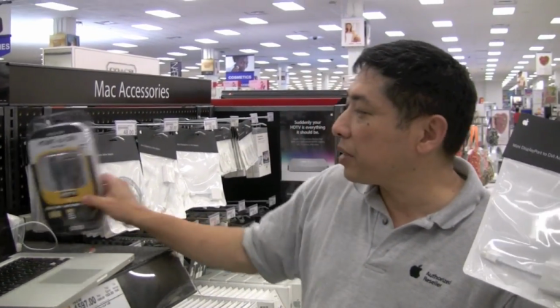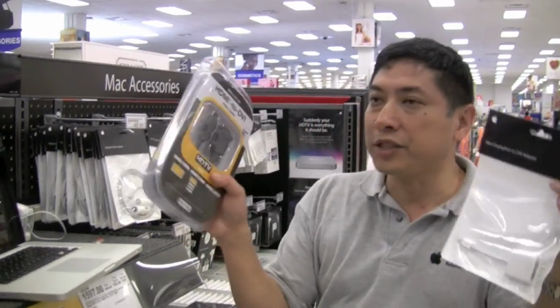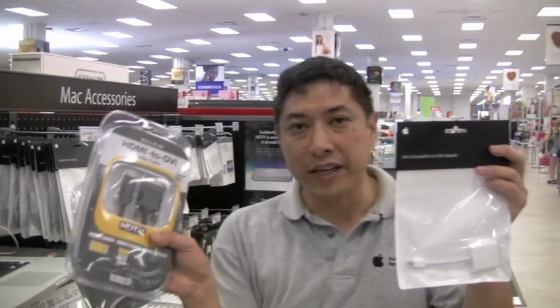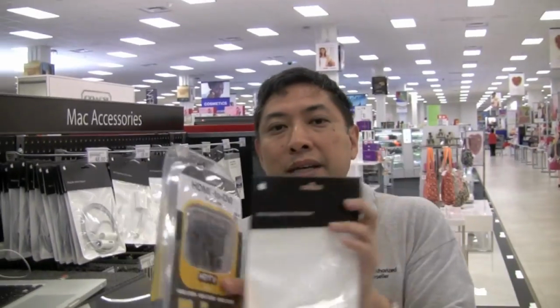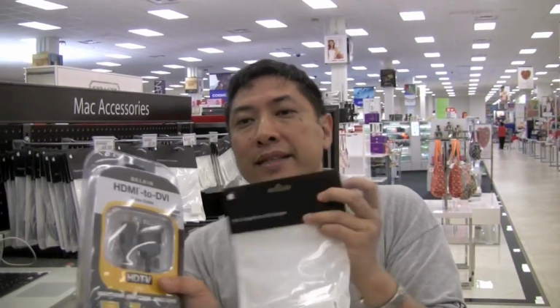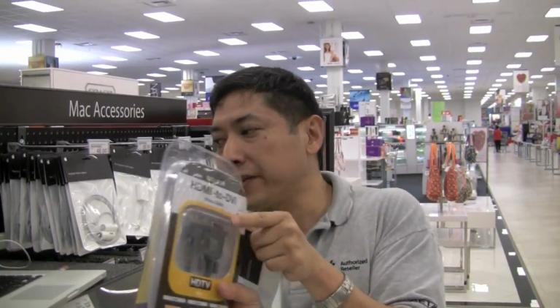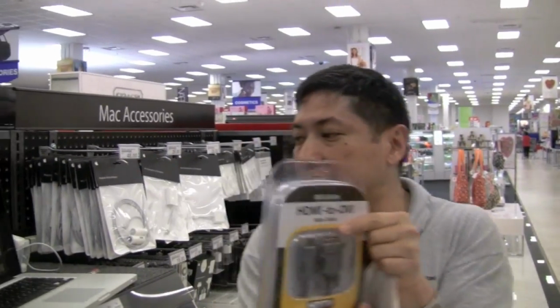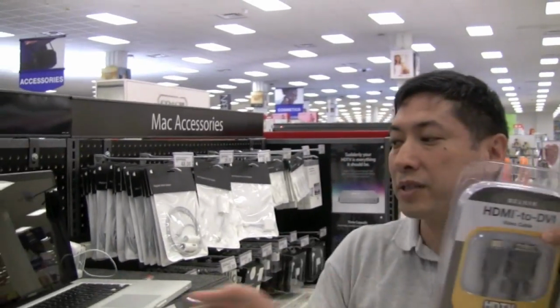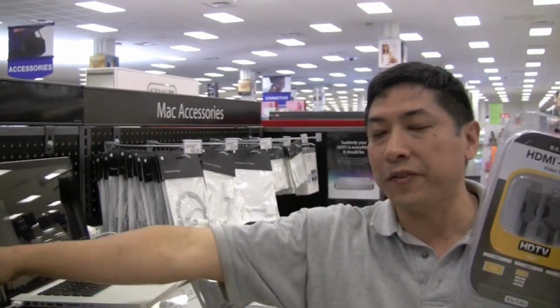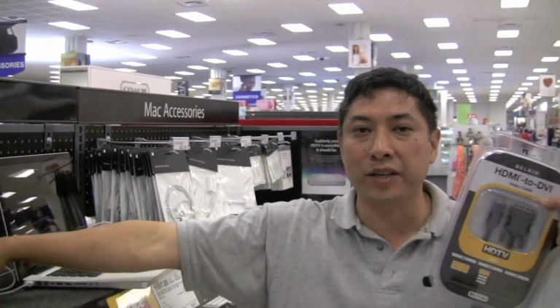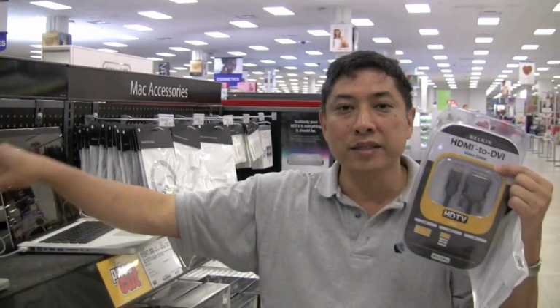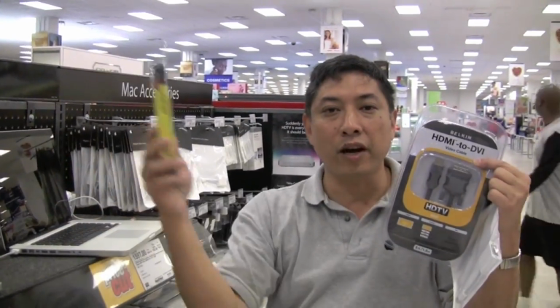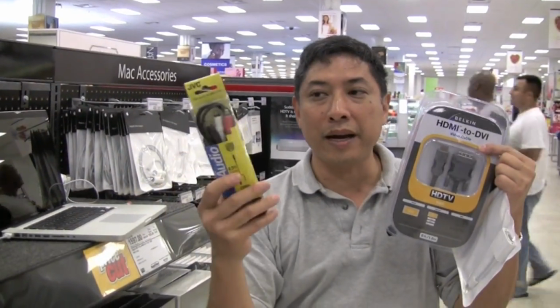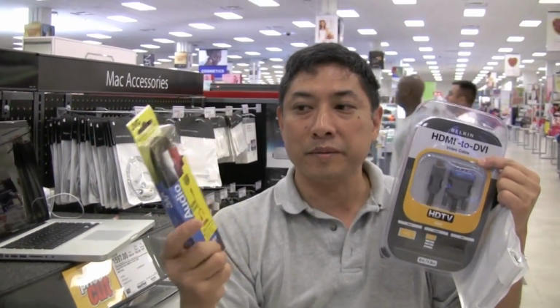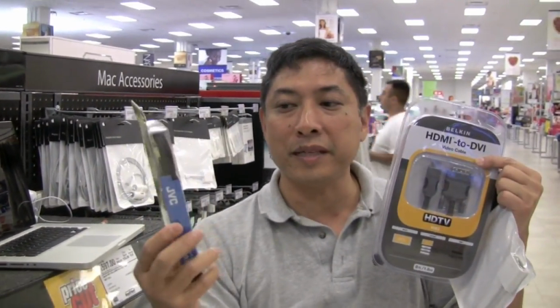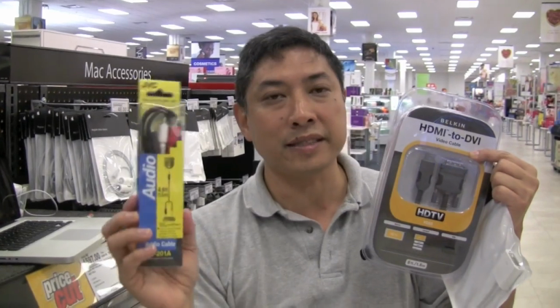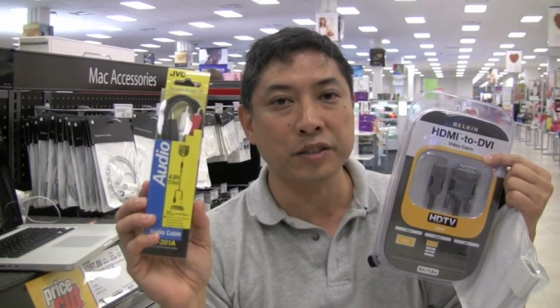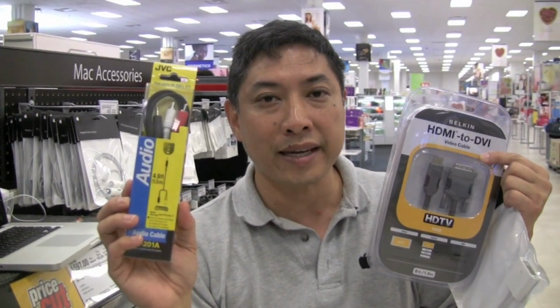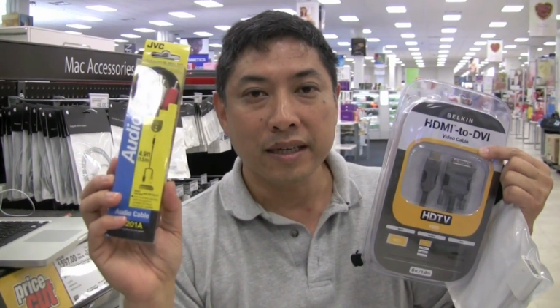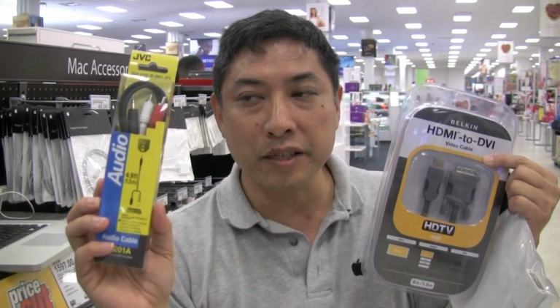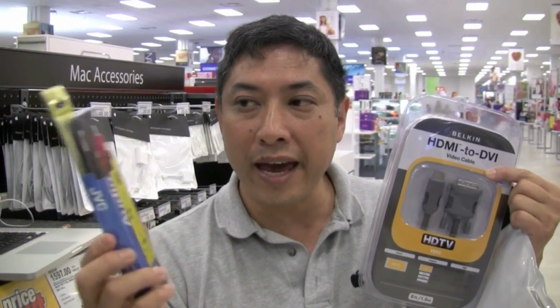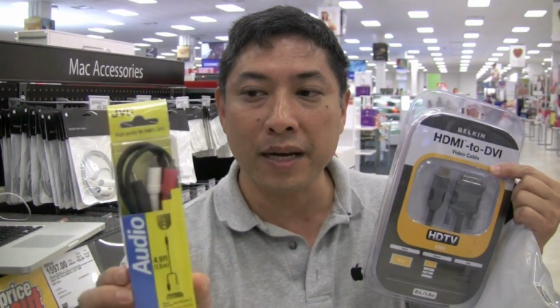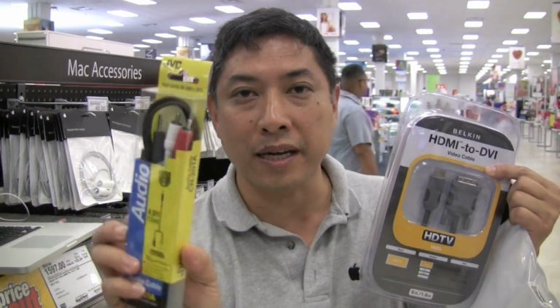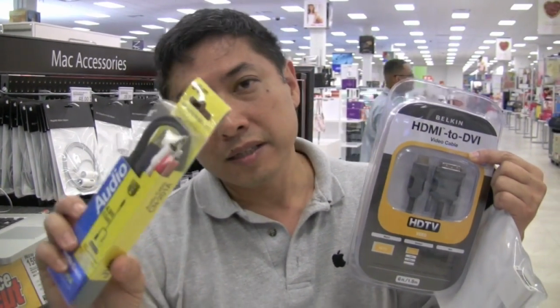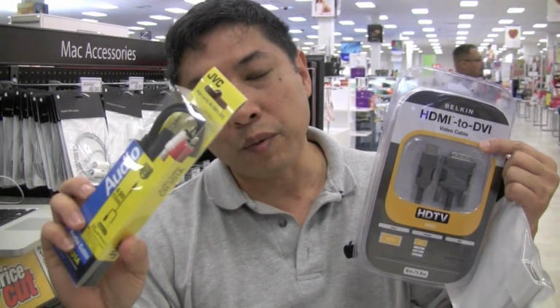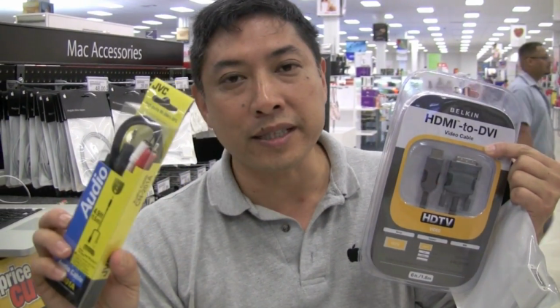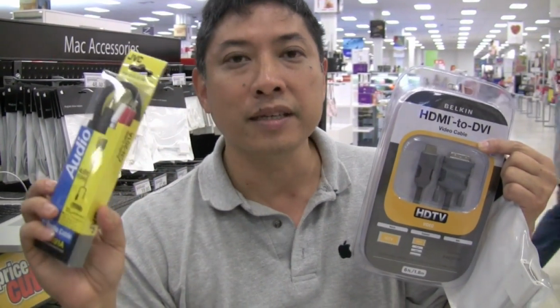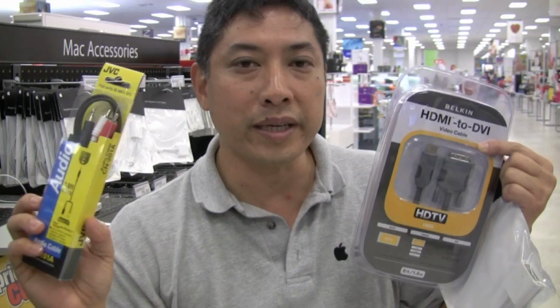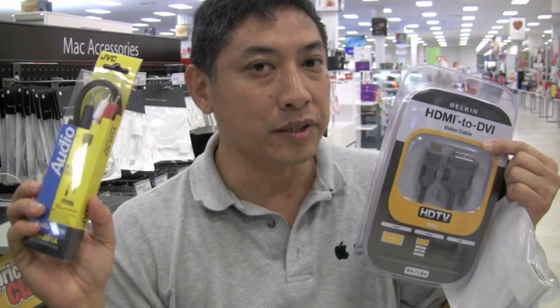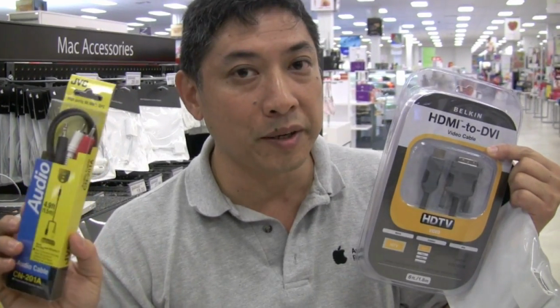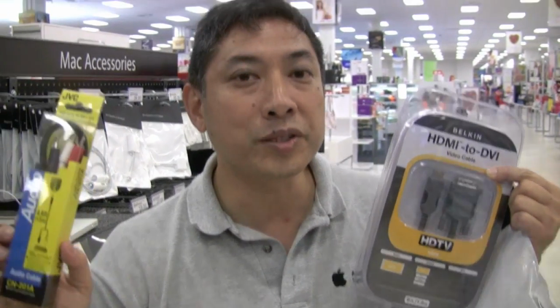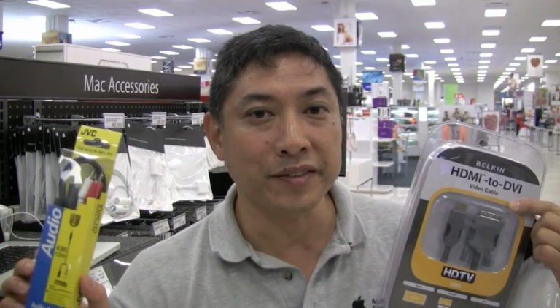These two adapters are going to get your video. Don't forget, HDMI is only for video. To get the audio out, we recommend using a stereo jack — a stereo jack plug with the red and white RCAs going either to your stereo or to your television.